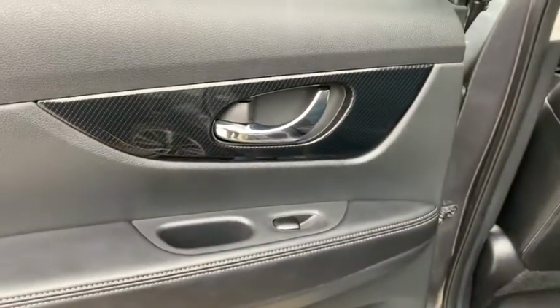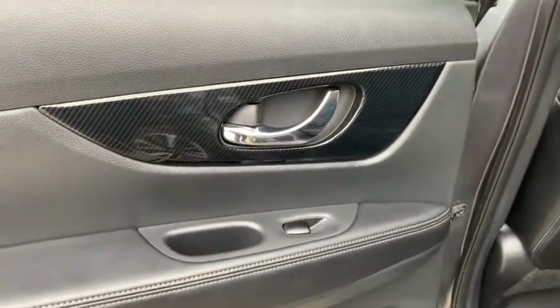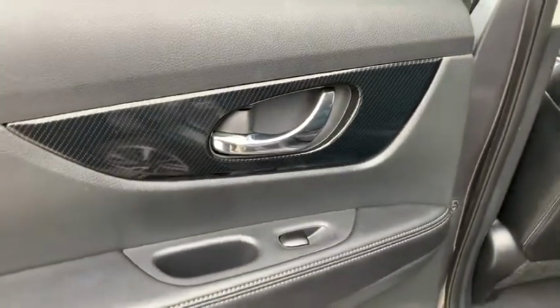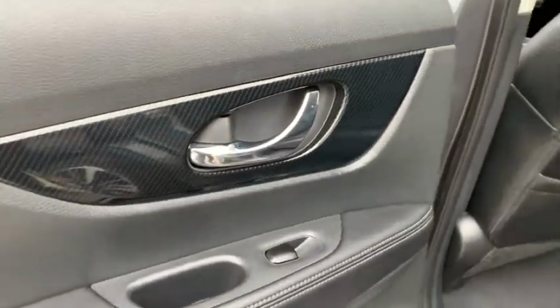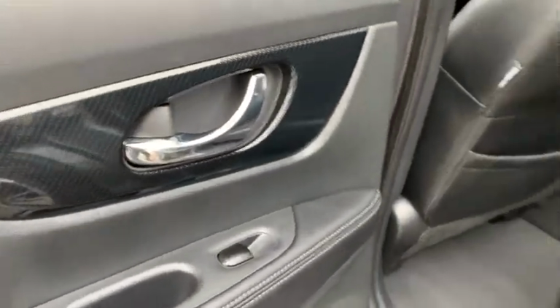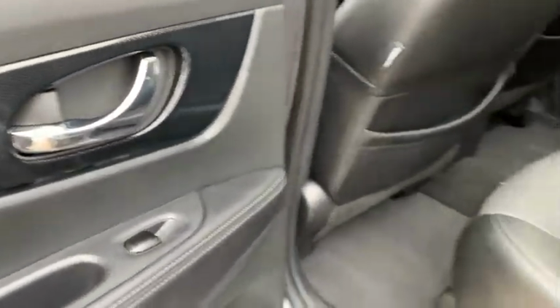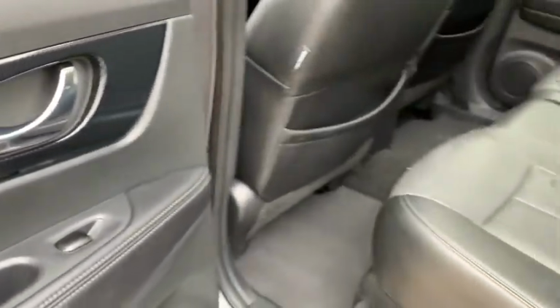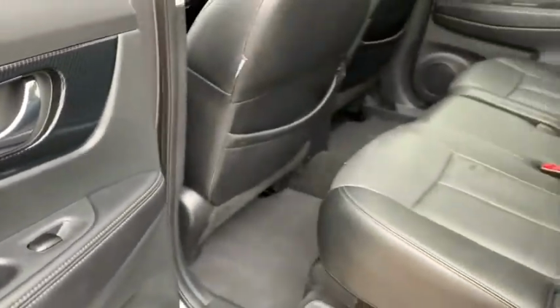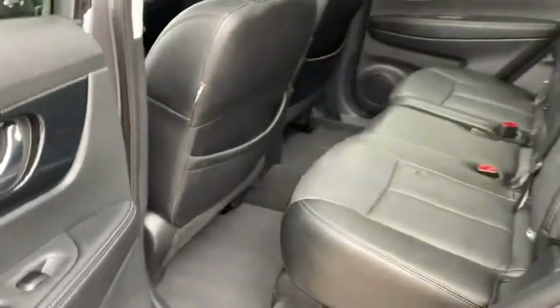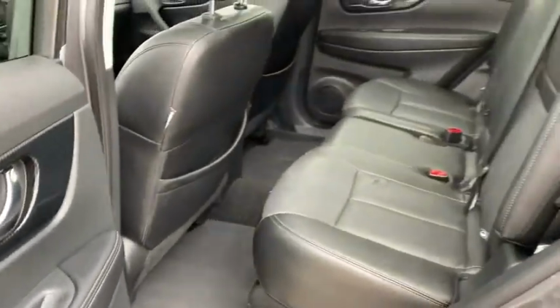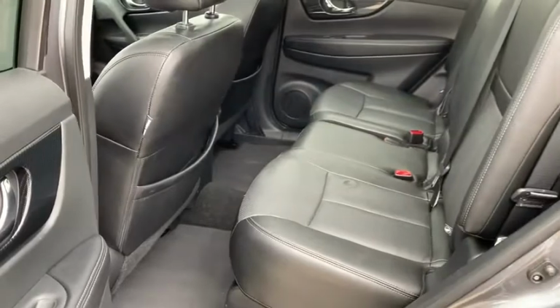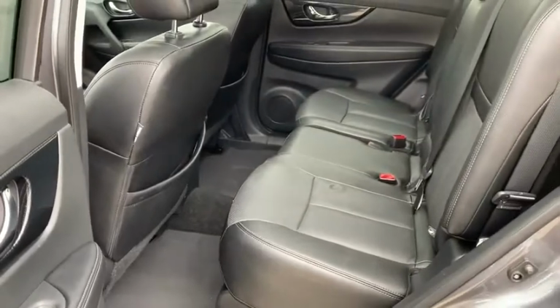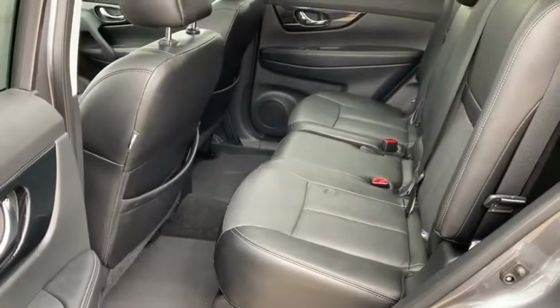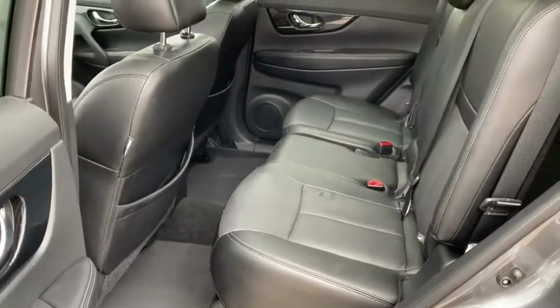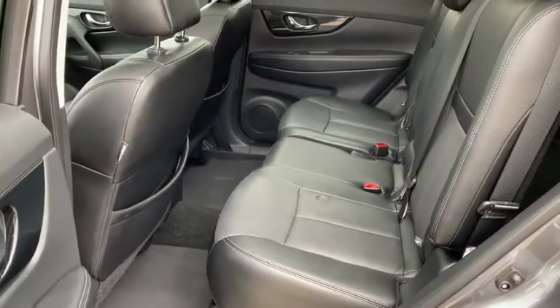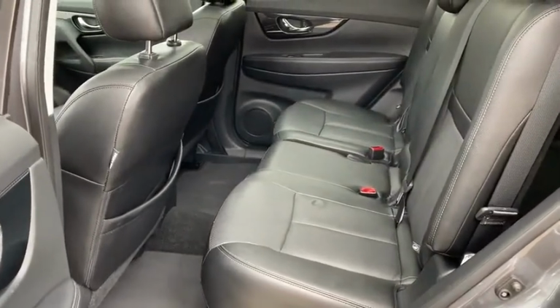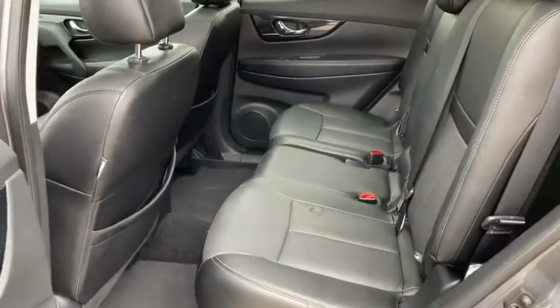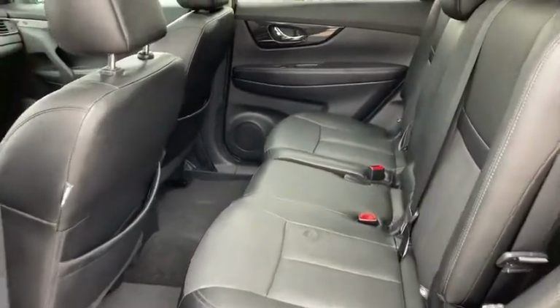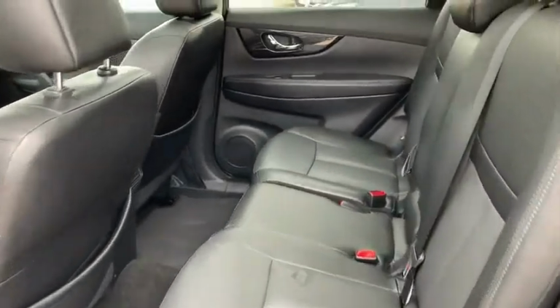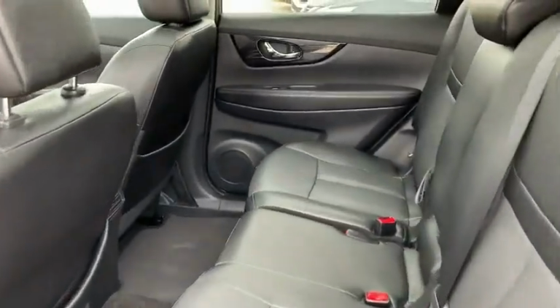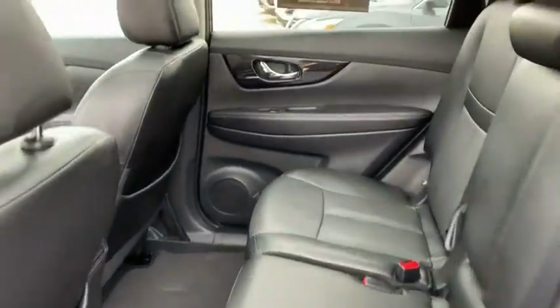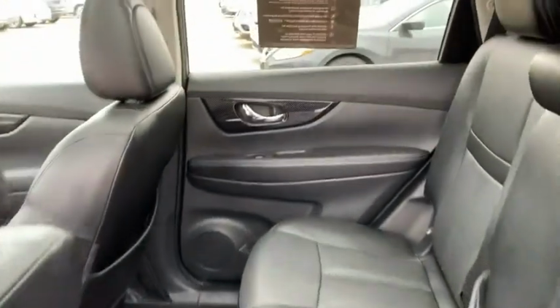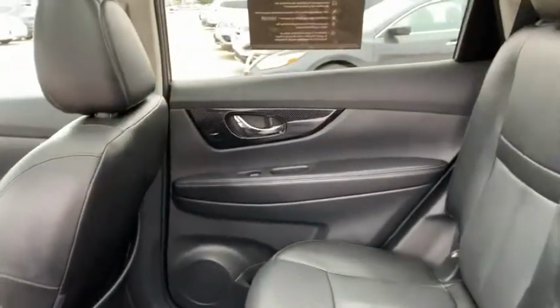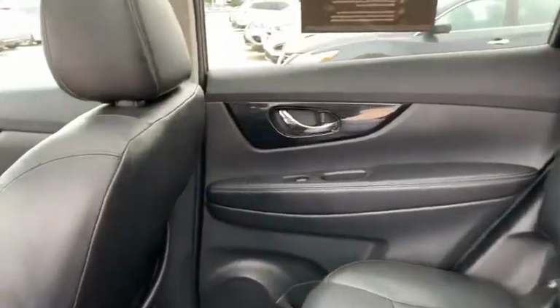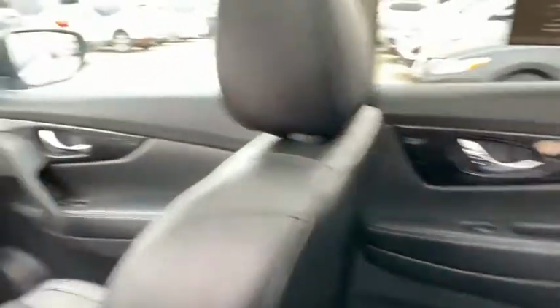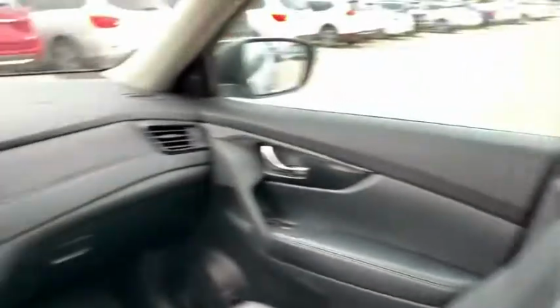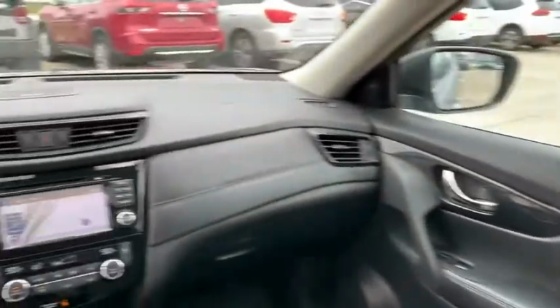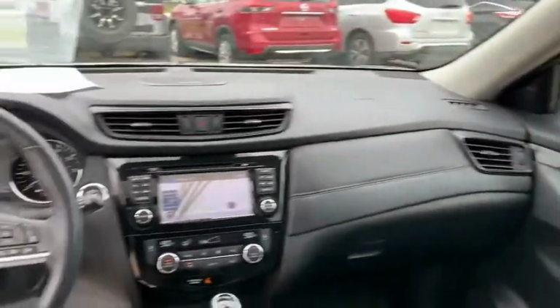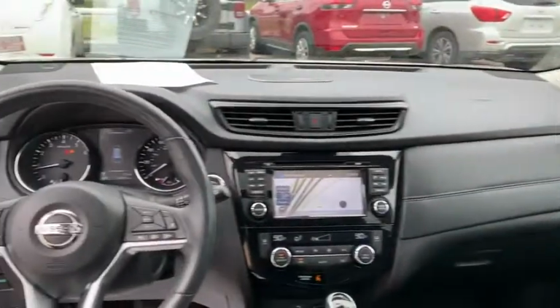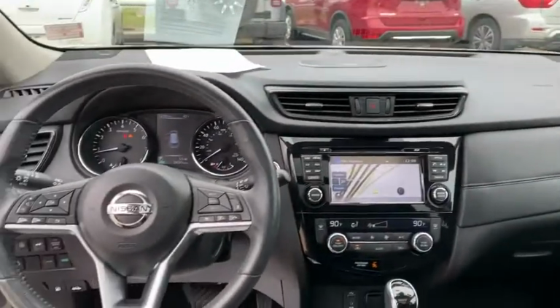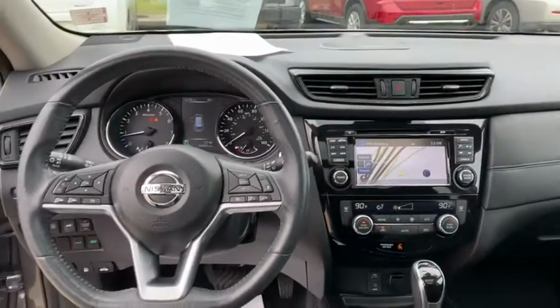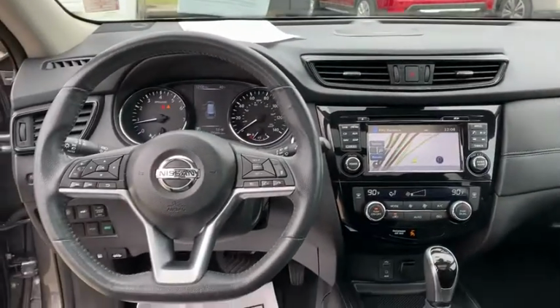Power windows, rear window defroster, CD player, electronic stability control, fog lights, heated steering wheel, security system, heated front seats. Come see the car for yourself.